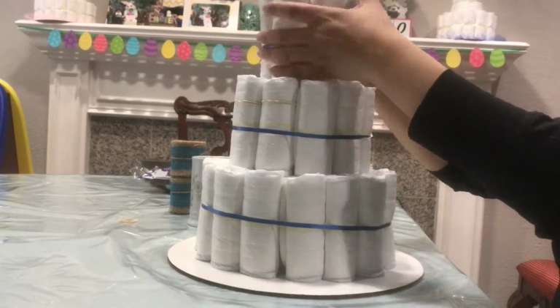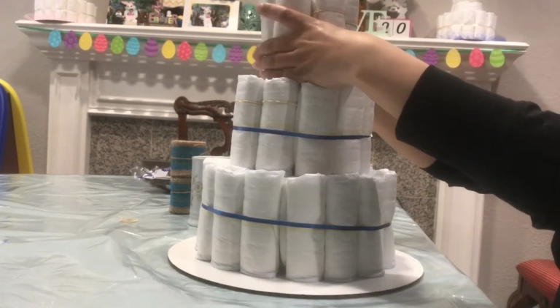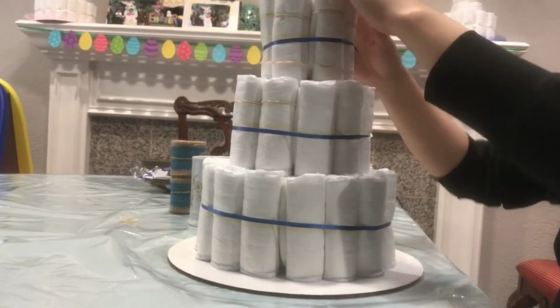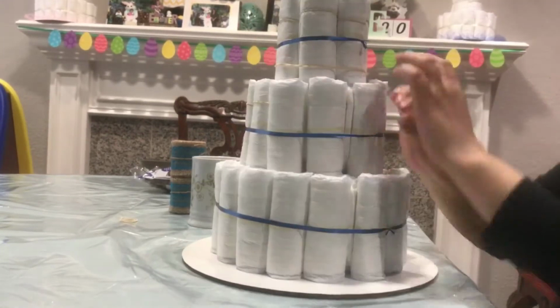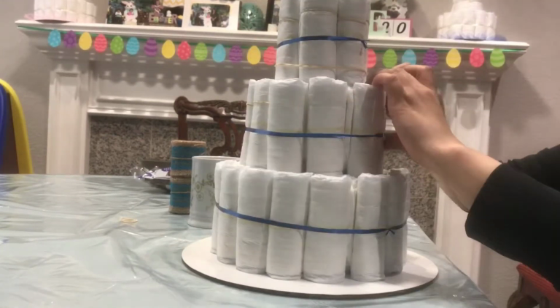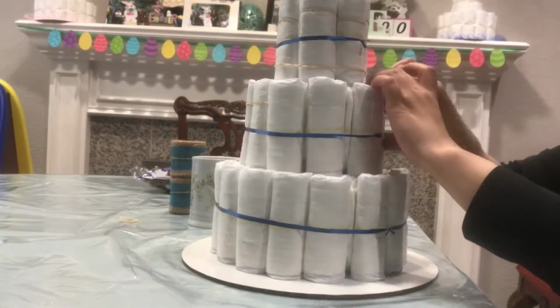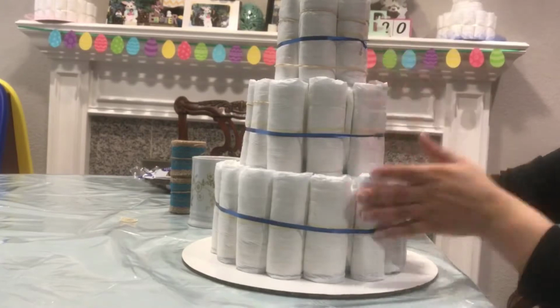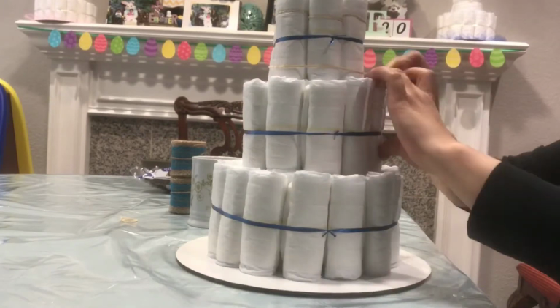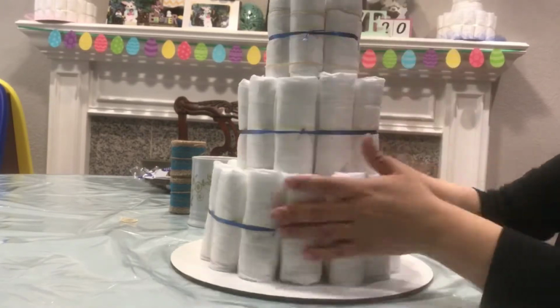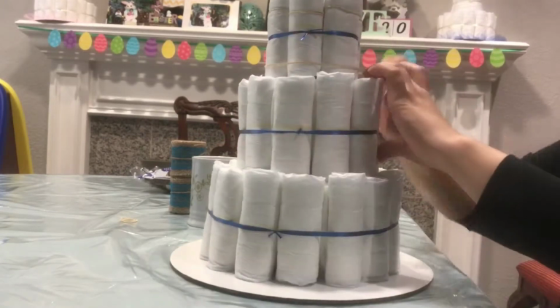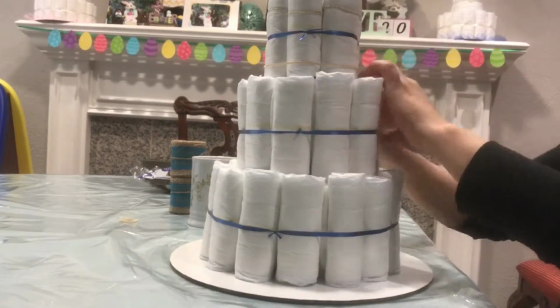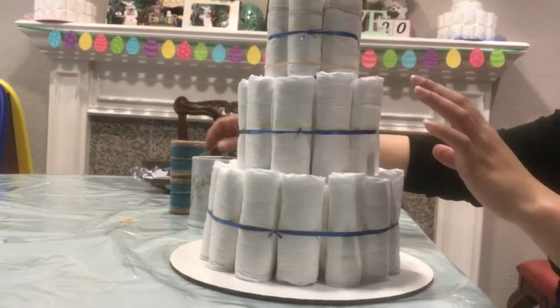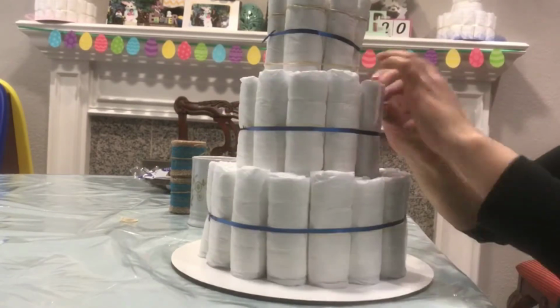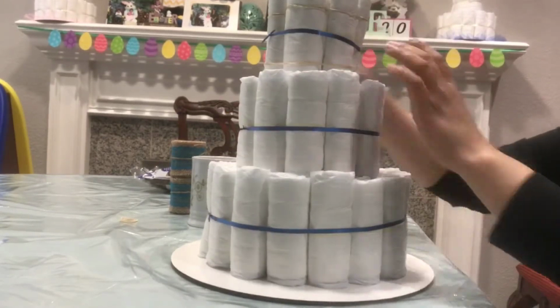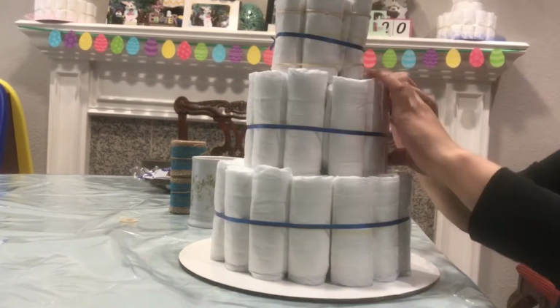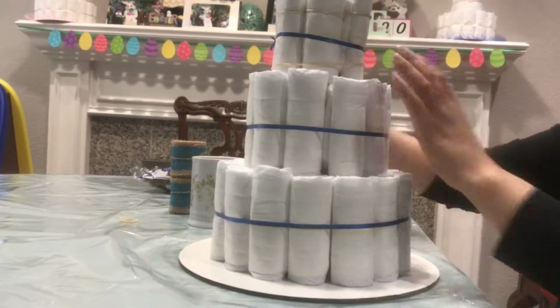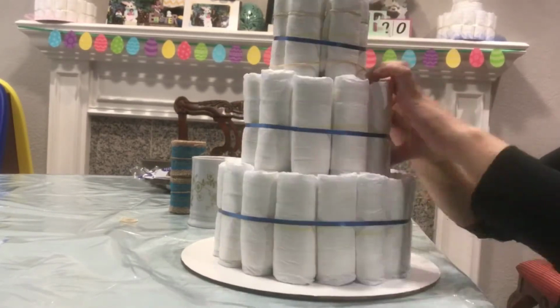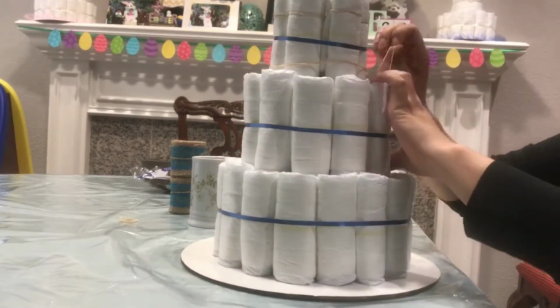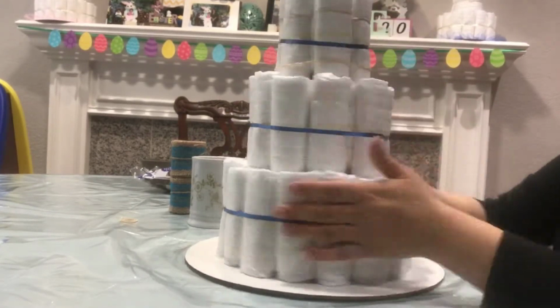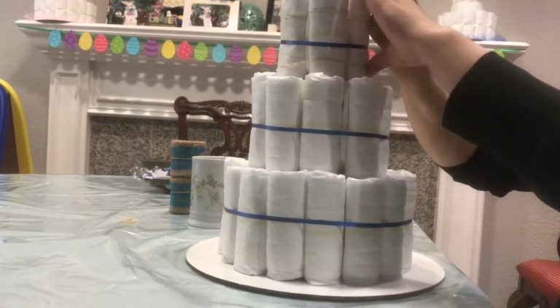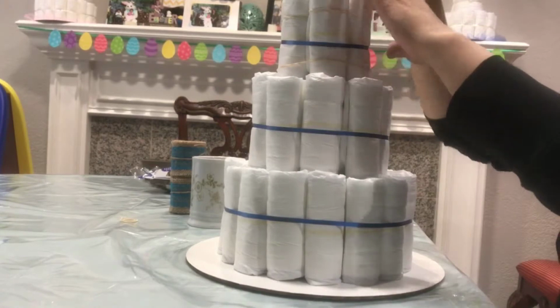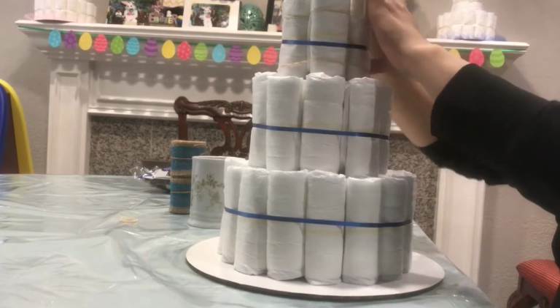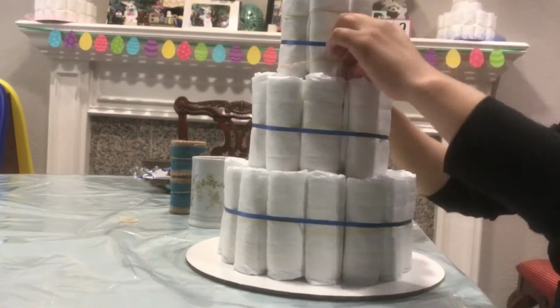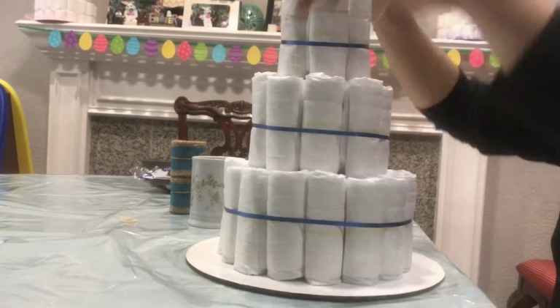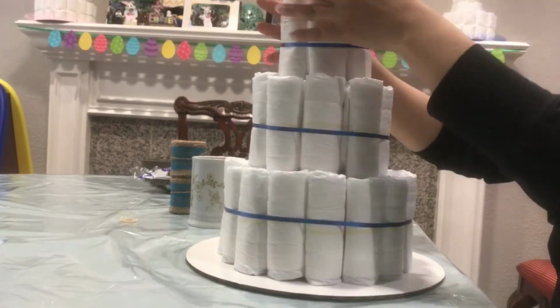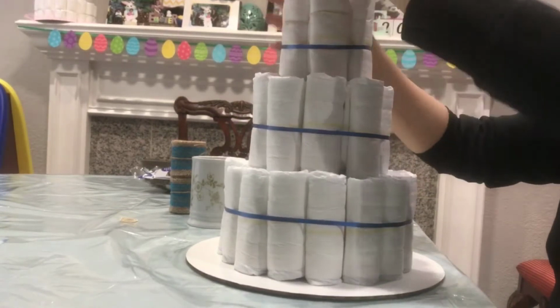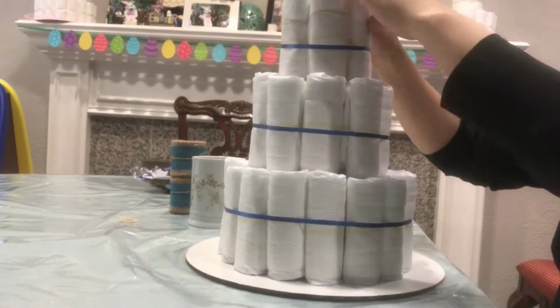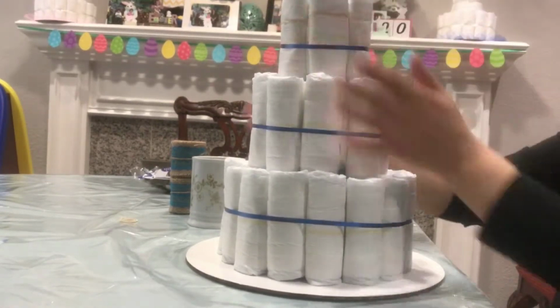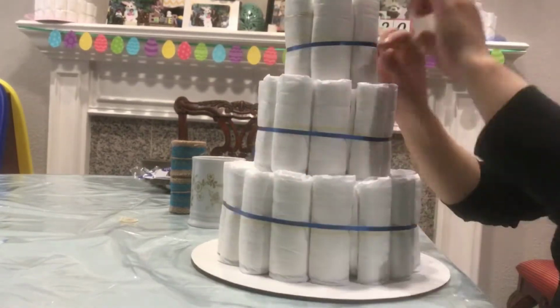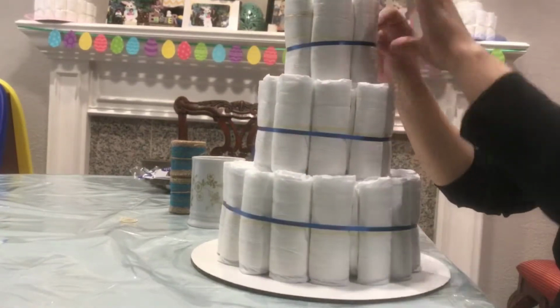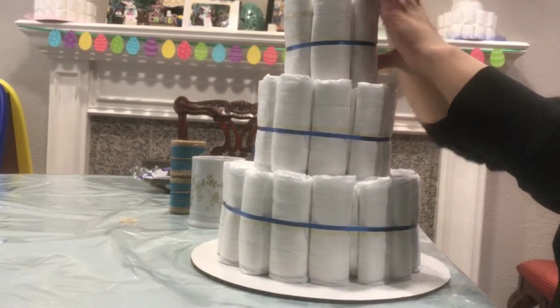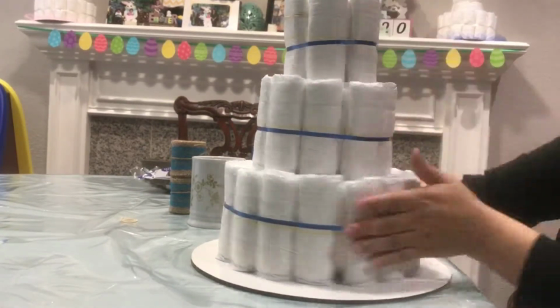Unless they're preemie — but even then, preemie babies sometimes, if they're healthy, start growing really fast and you'll end up having extra newborn size diapers.